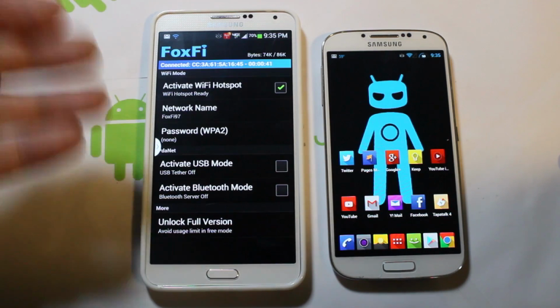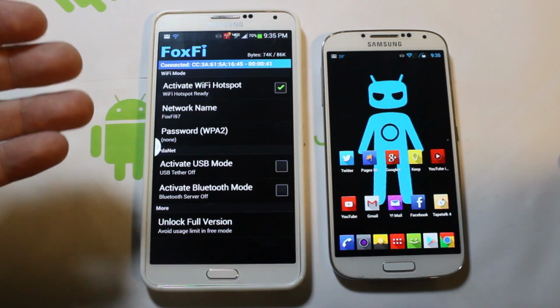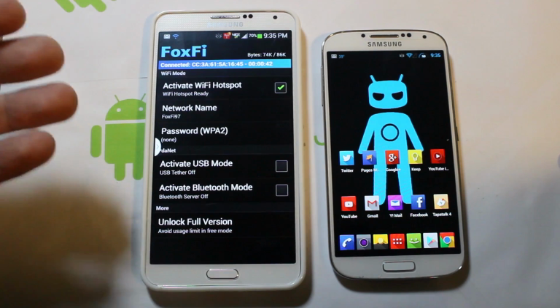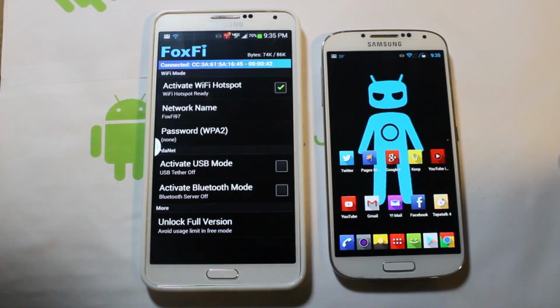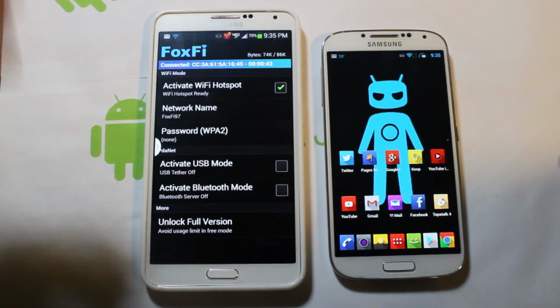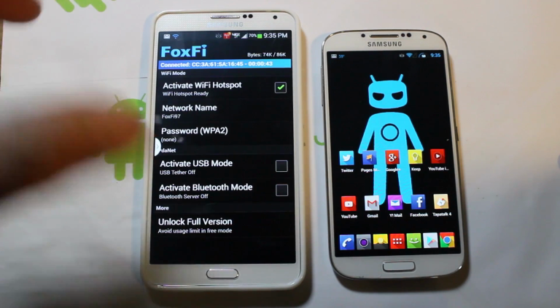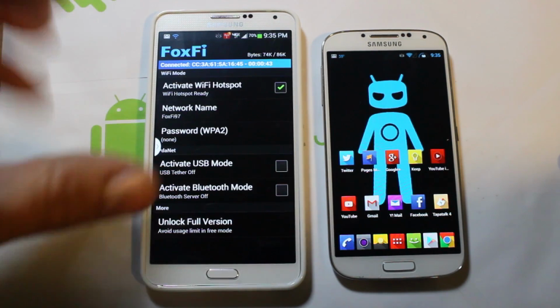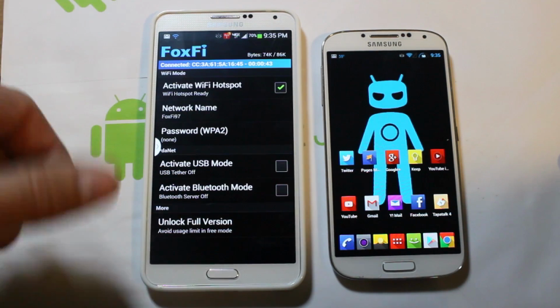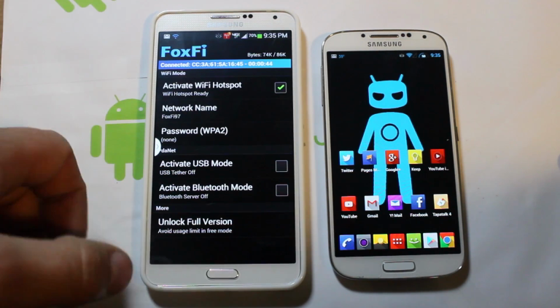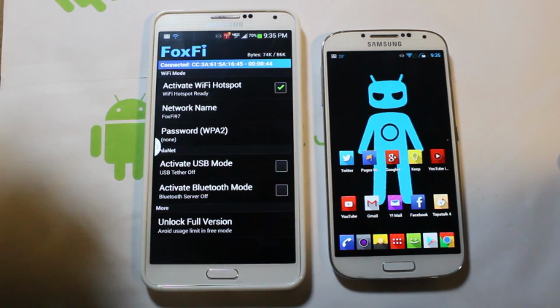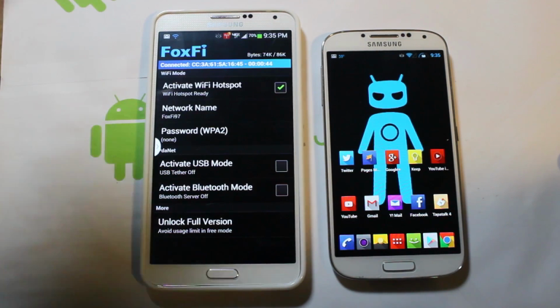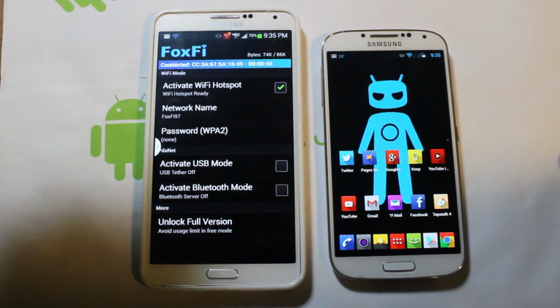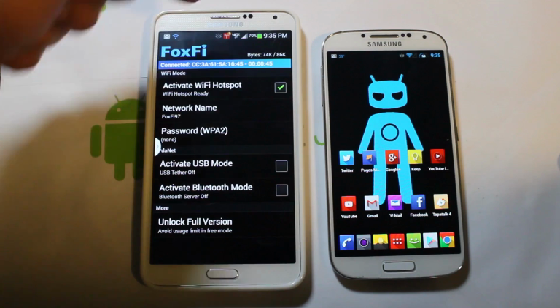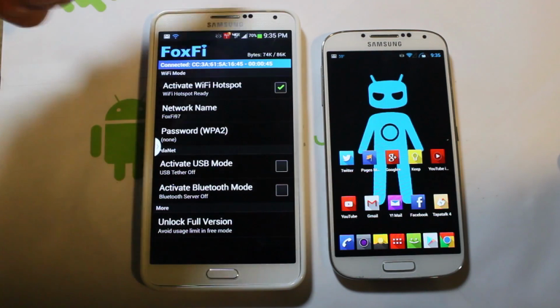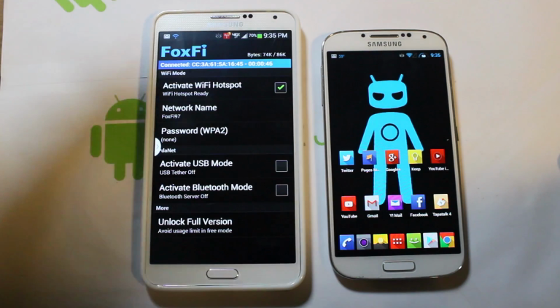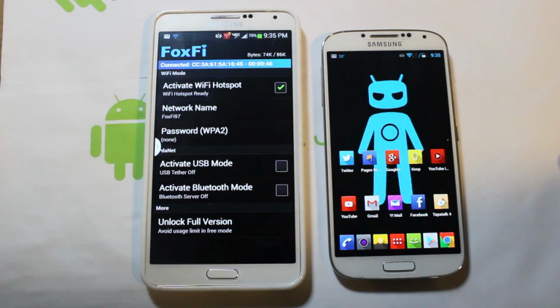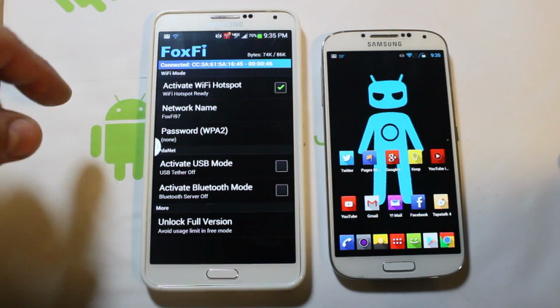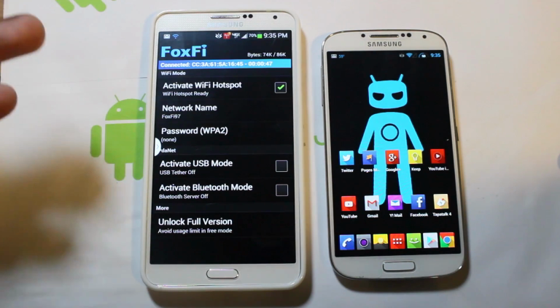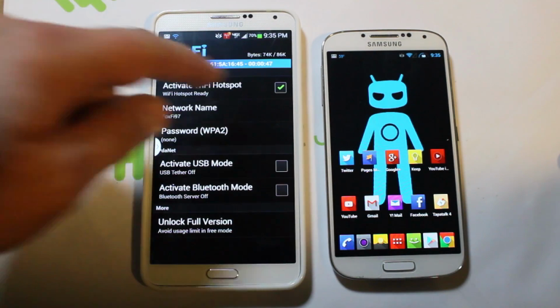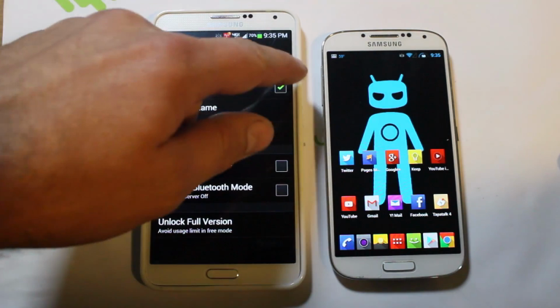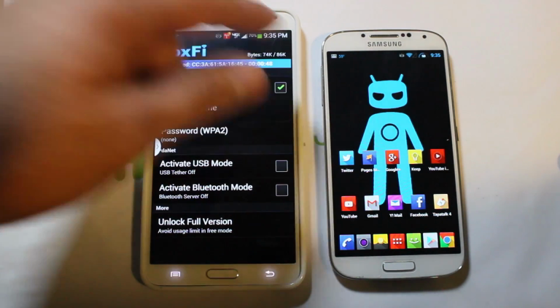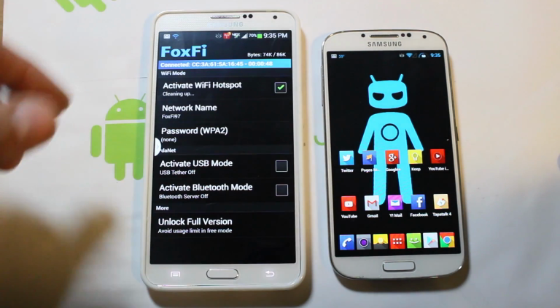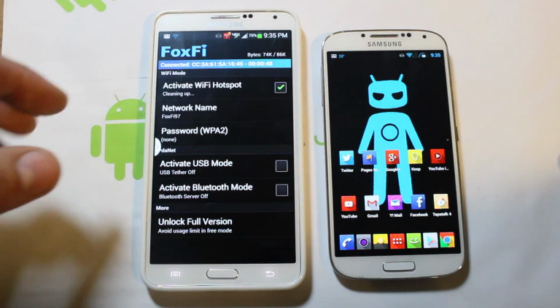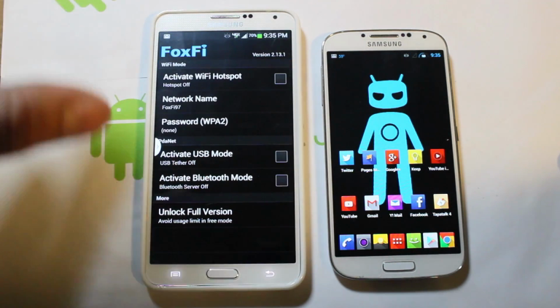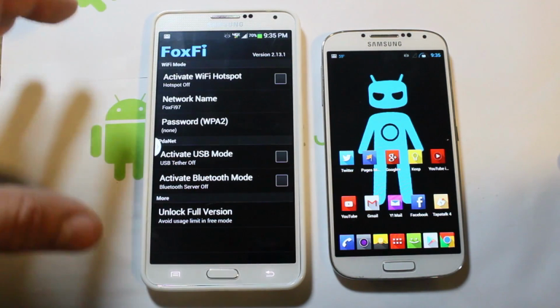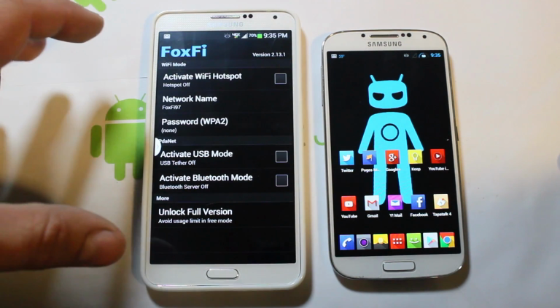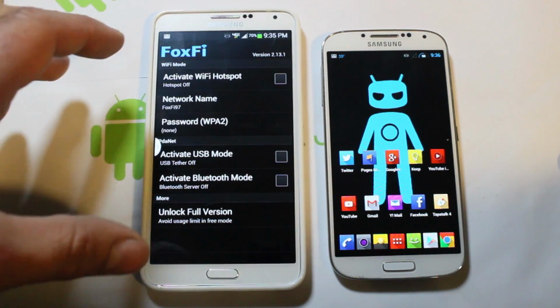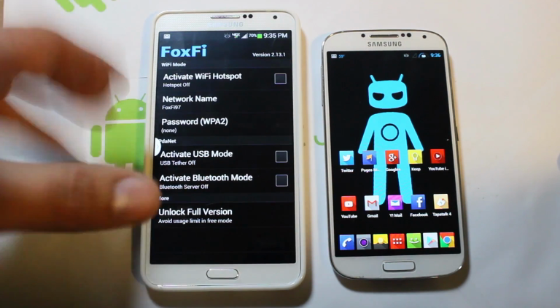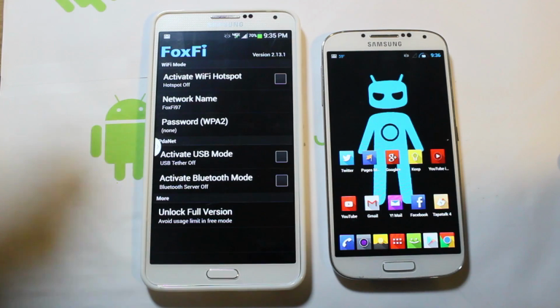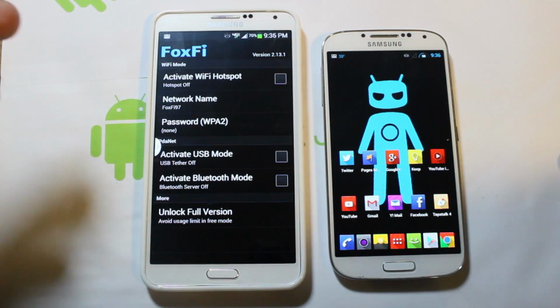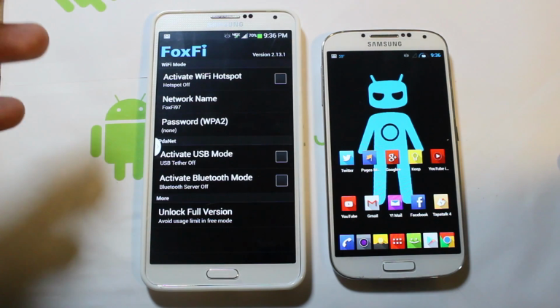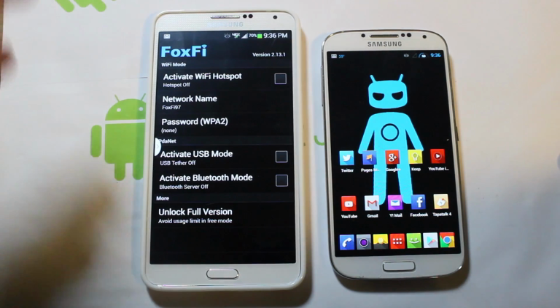It's just stupid easy to bypass what they set up to check for subscription. By hitting the home button, it stays running in the notification bar. It's really hilarious that they even do a check there — you might as well just turn it on for us anyway, Foxfi.